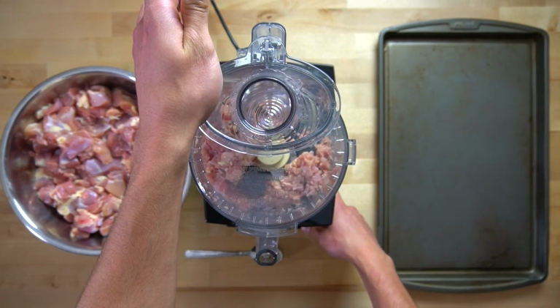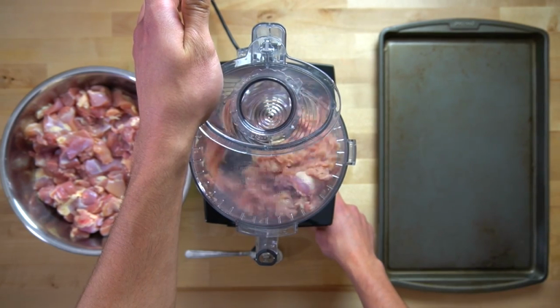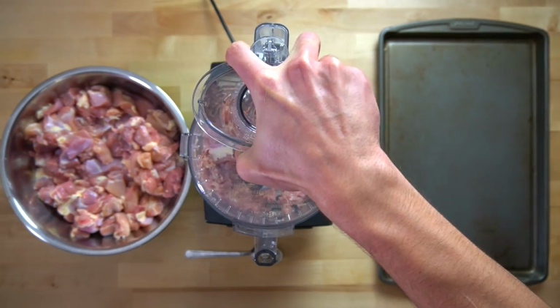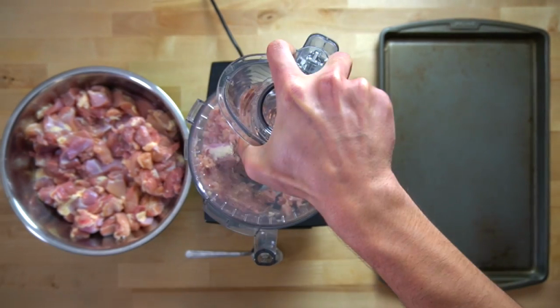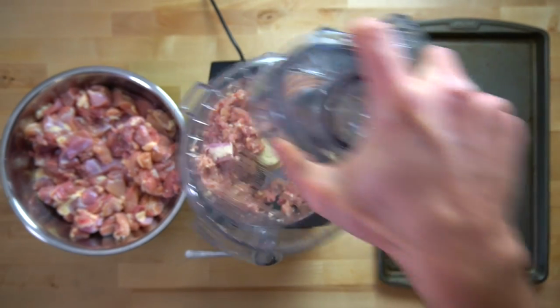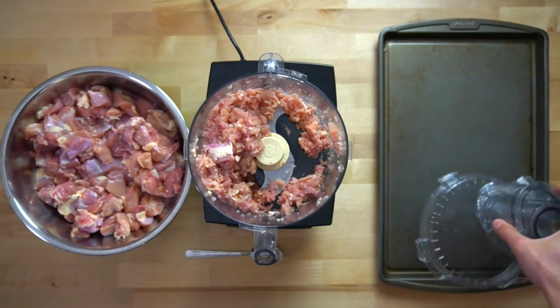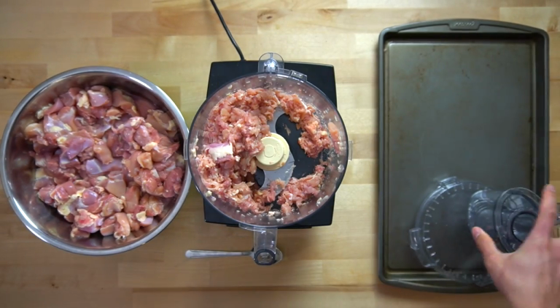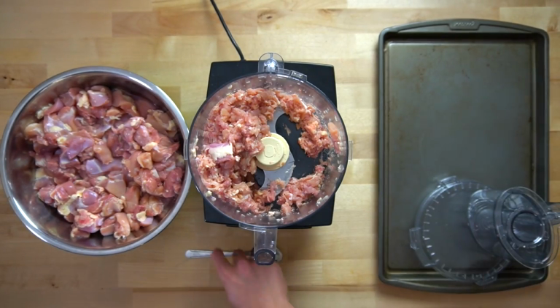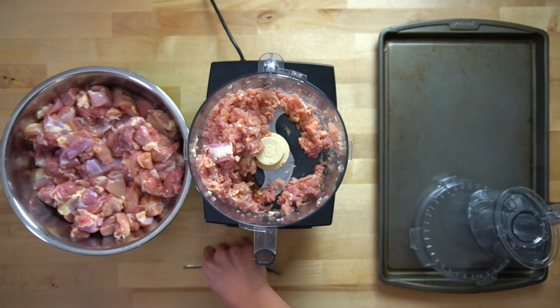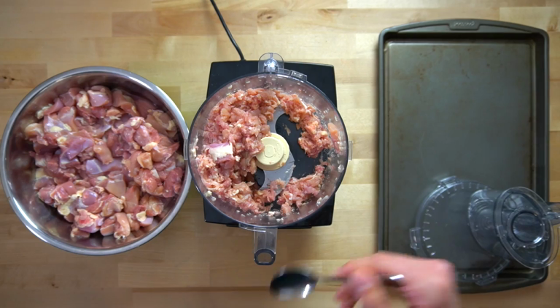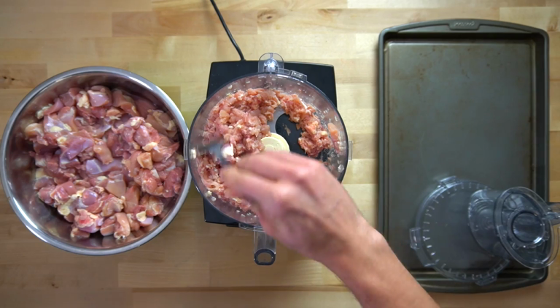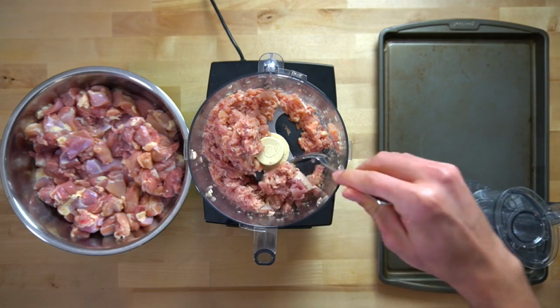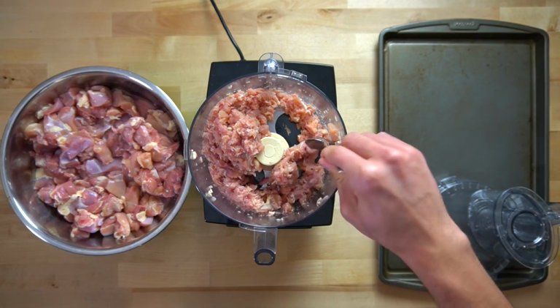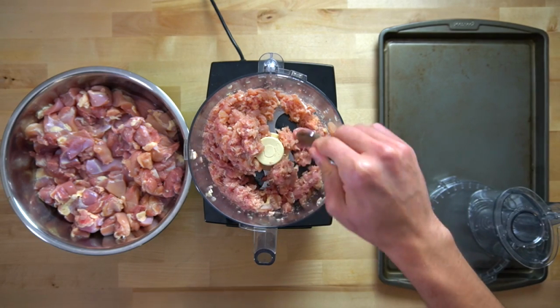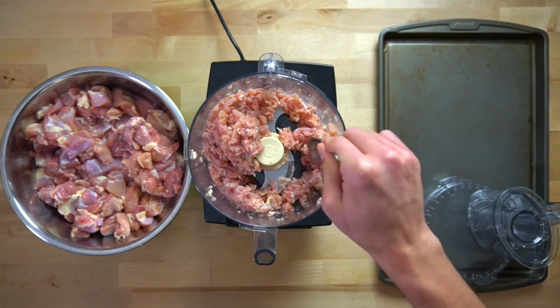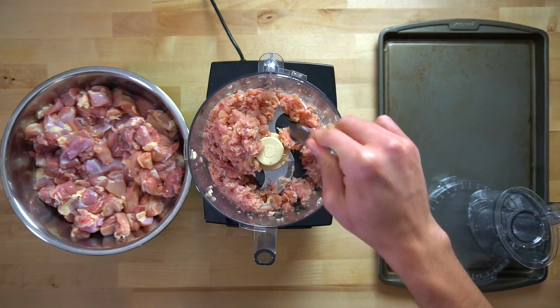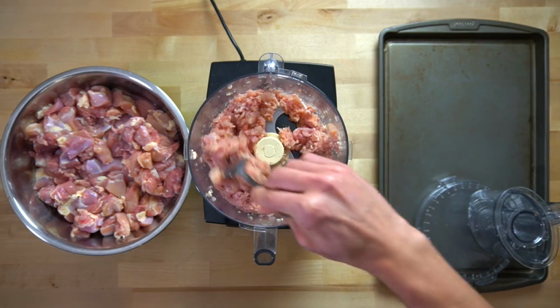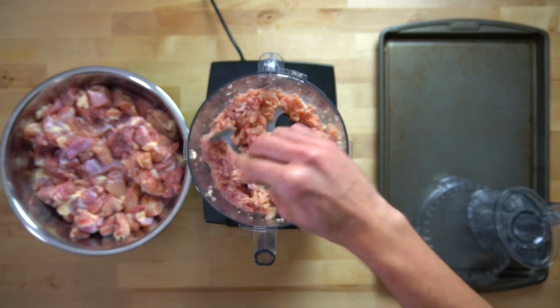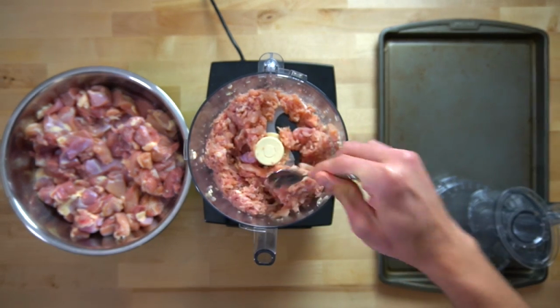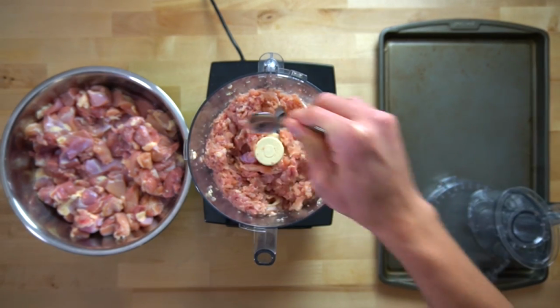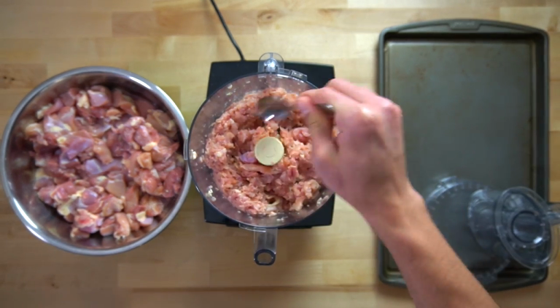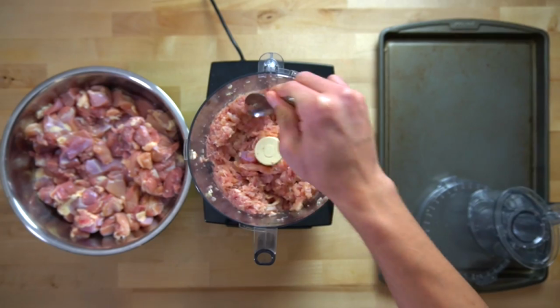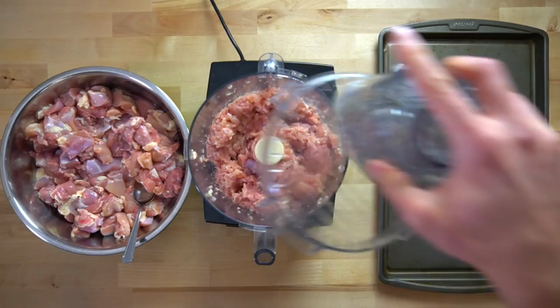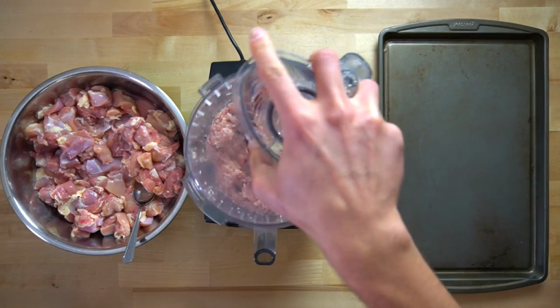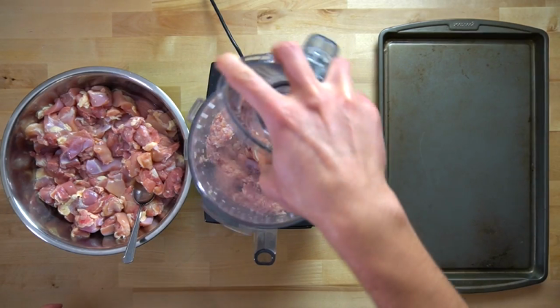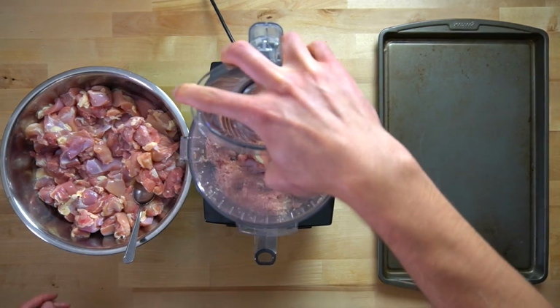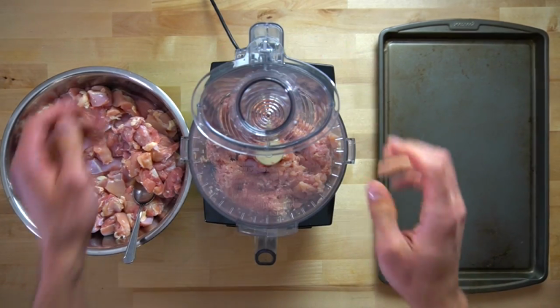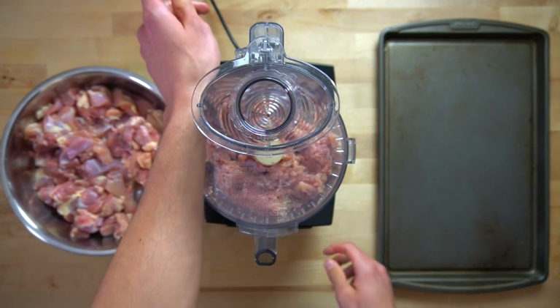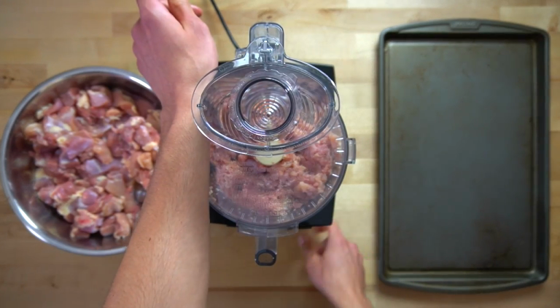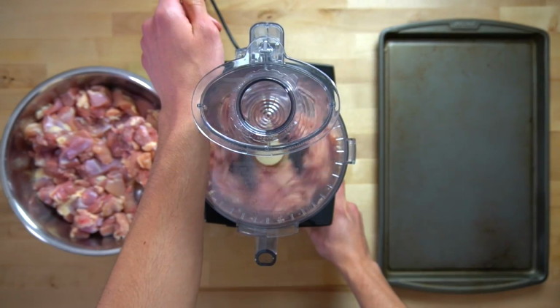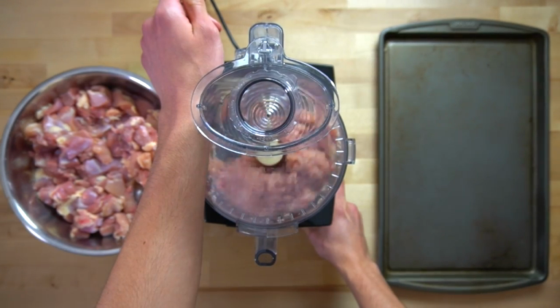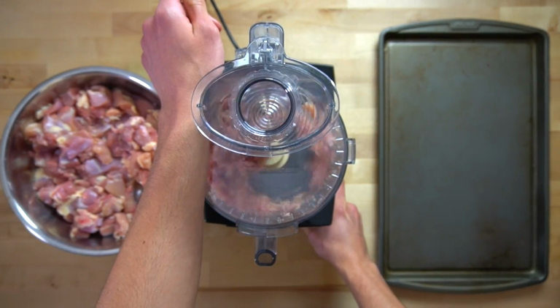It's not a bad idea to freeze the chicken for 30 minutes to an hour beforehand to harden it up a bit. This can make it easier on the food processor and maybe even prevent it from reaching the dreaded meat paste stage. Freezing the blade so that it is ice cold could probably help as well.